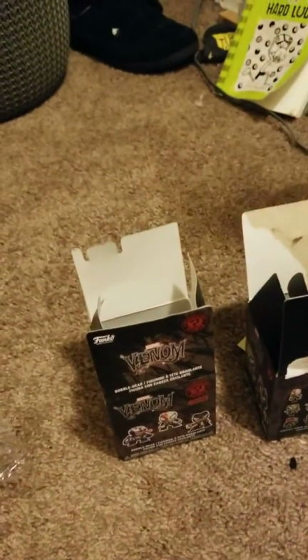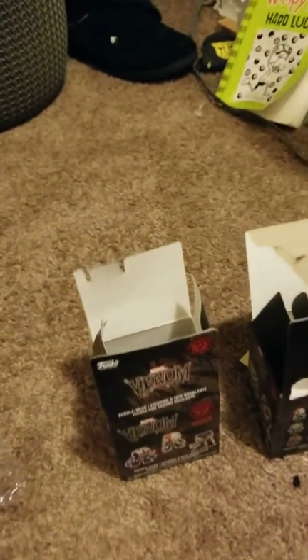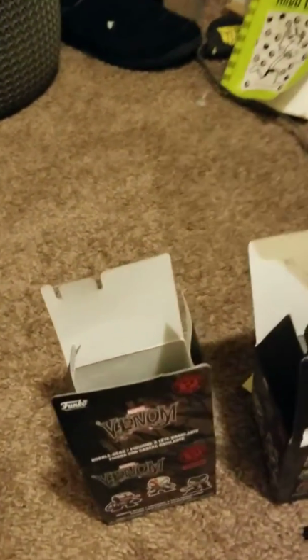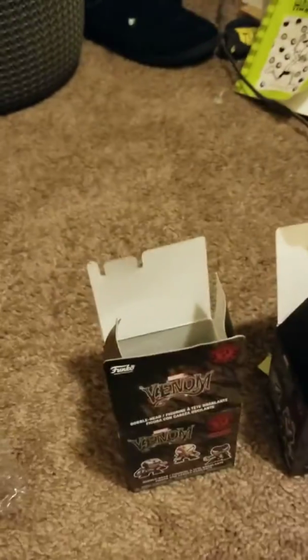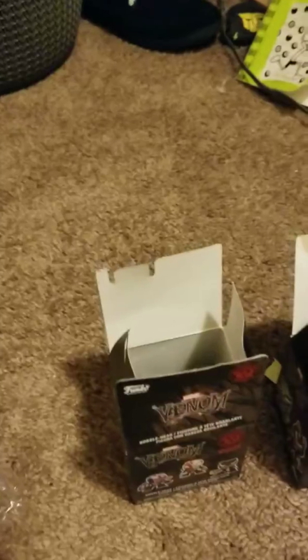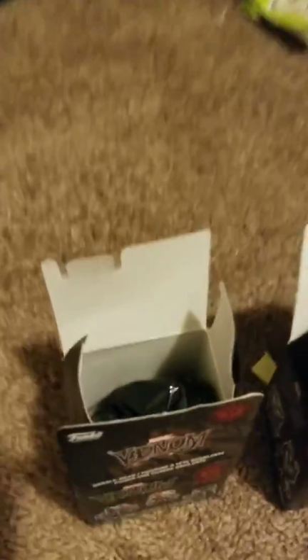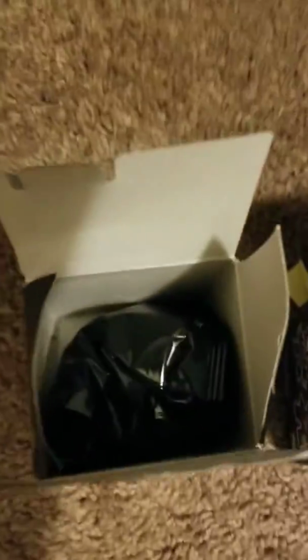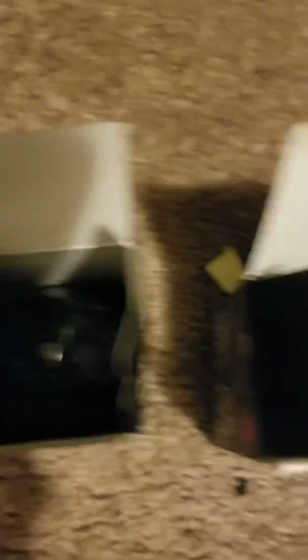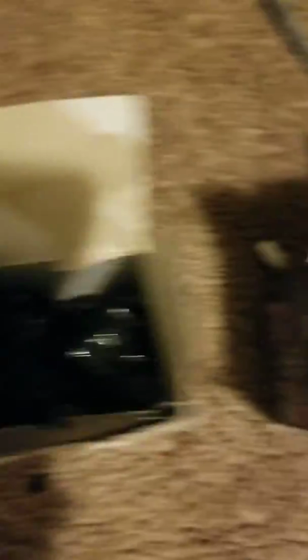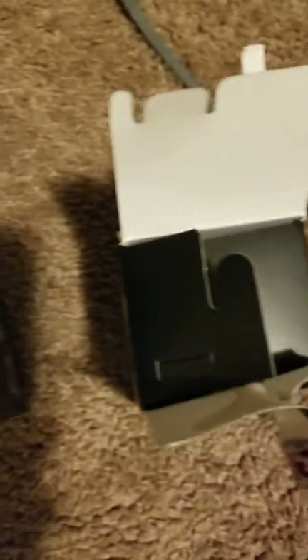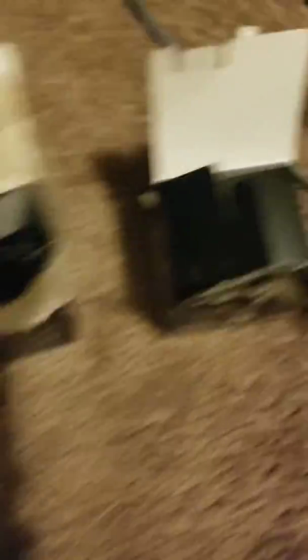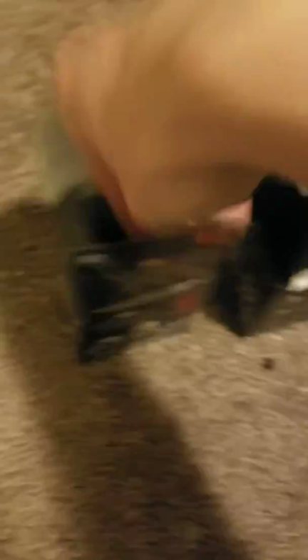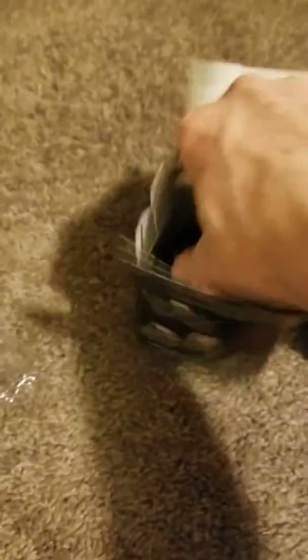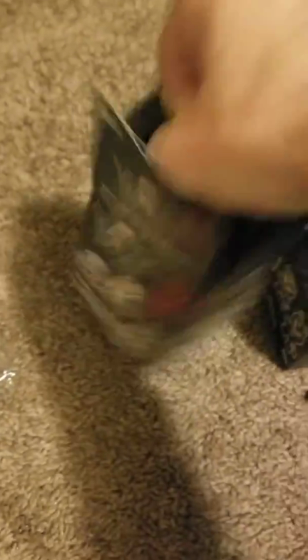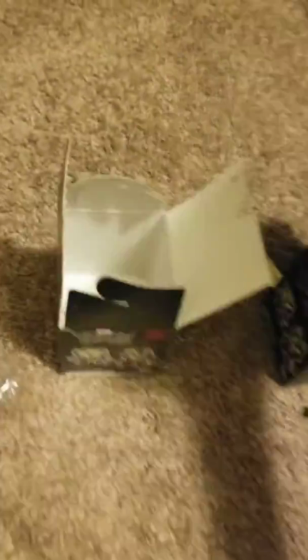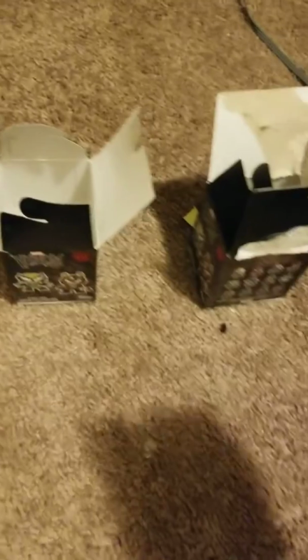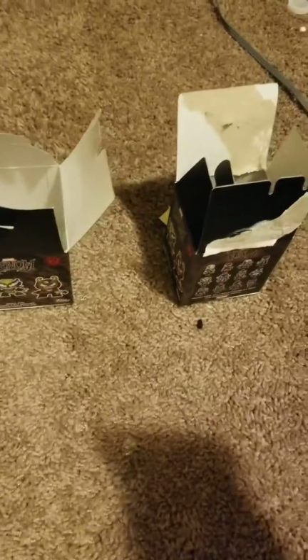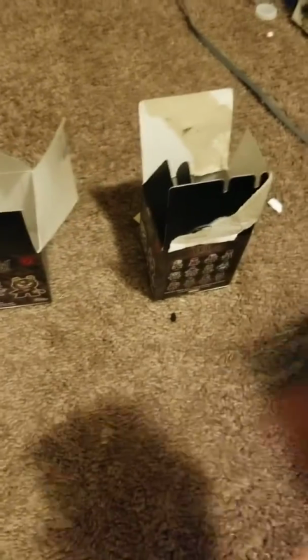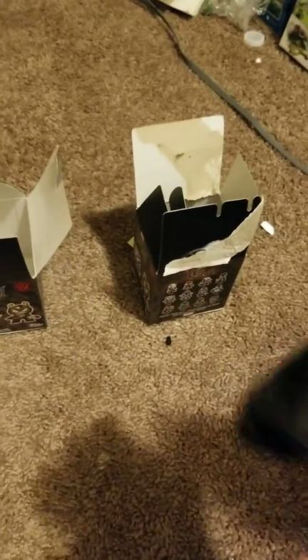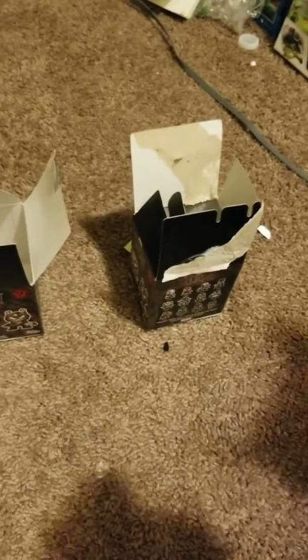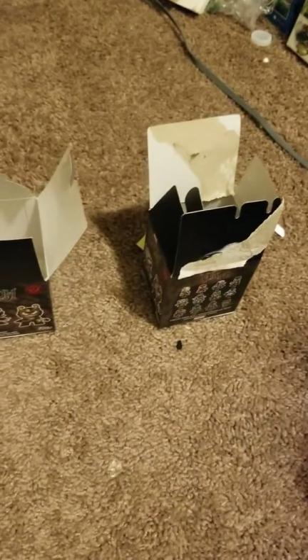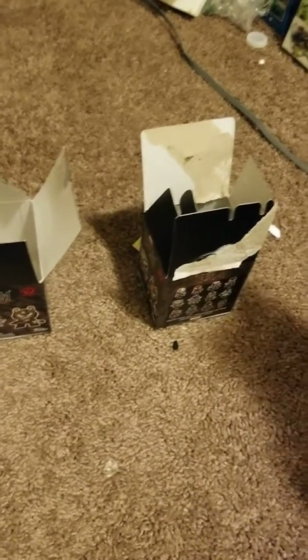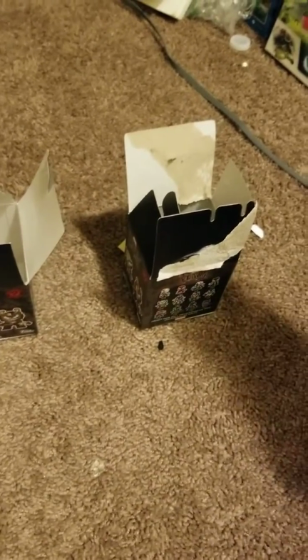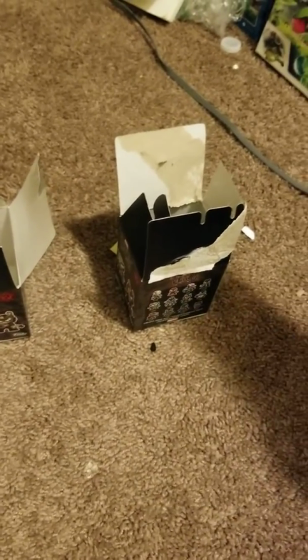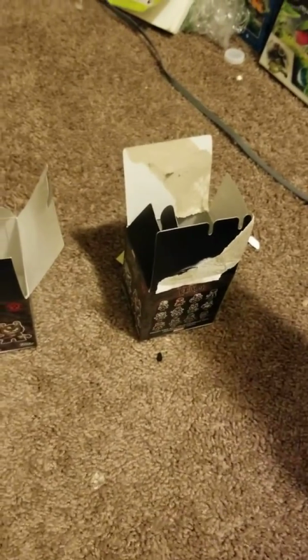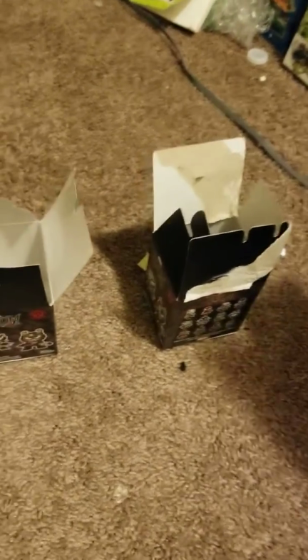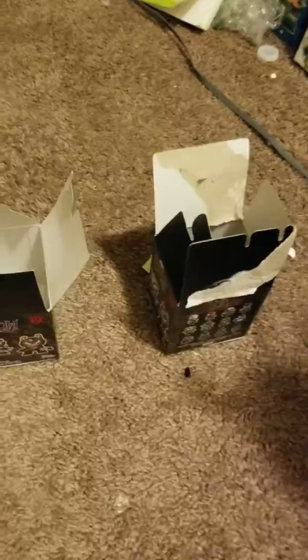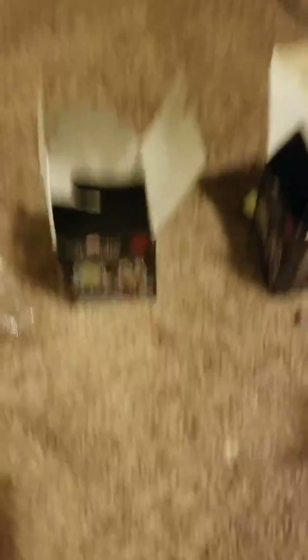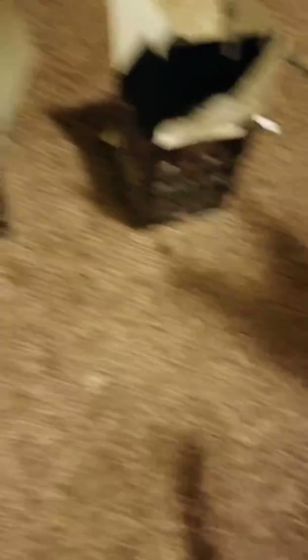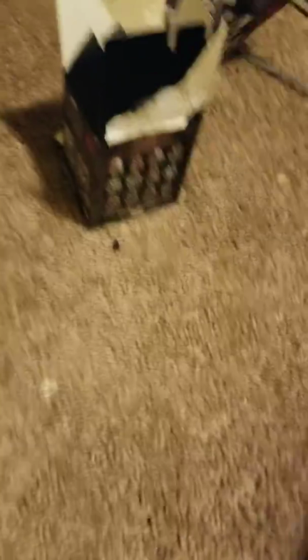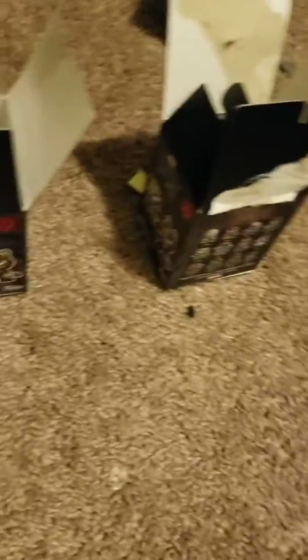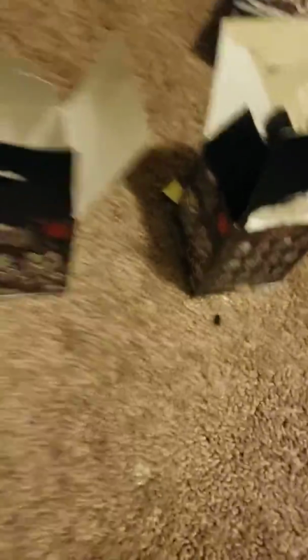So we got the plastic taken off and the tops open. Right here is the open bag. So let's go ahead and move them up and see what we got. That's the common and this one right here is the common.